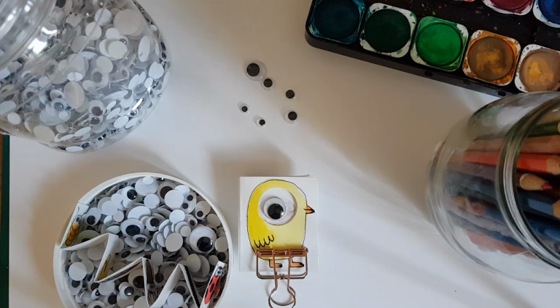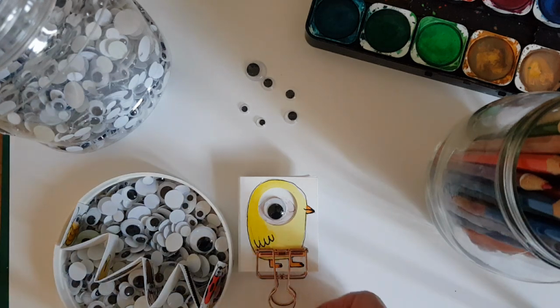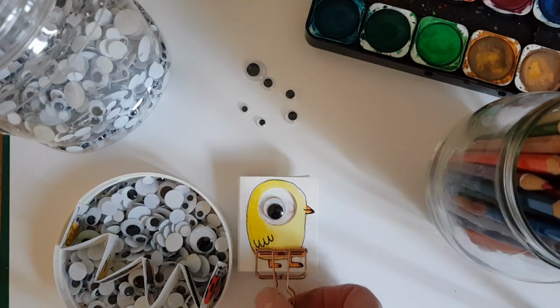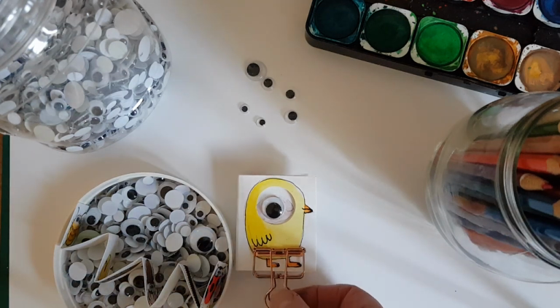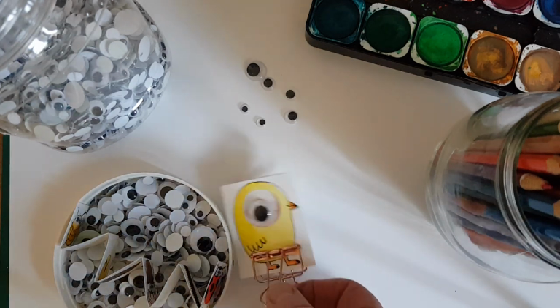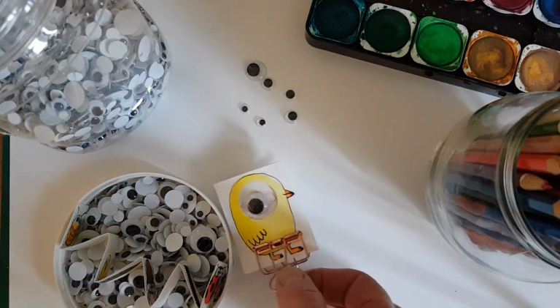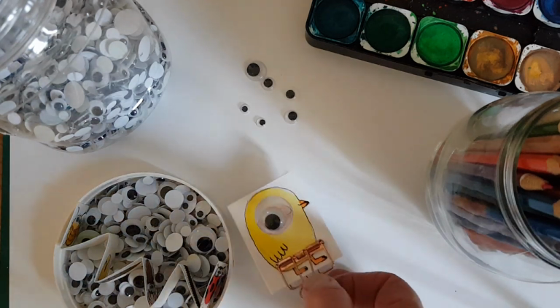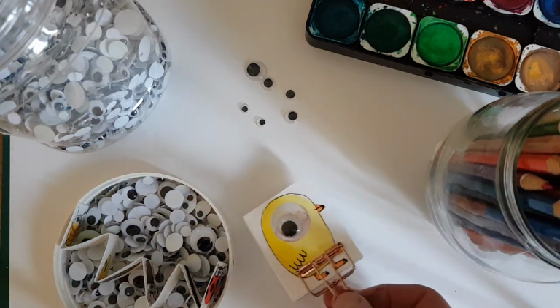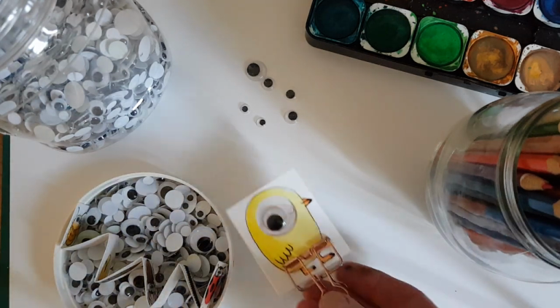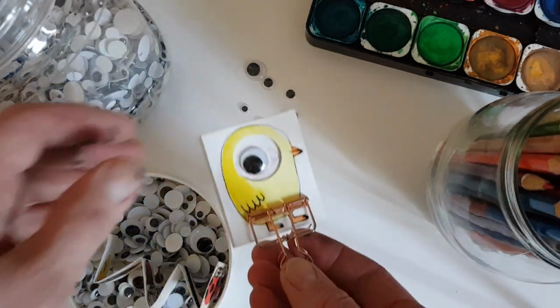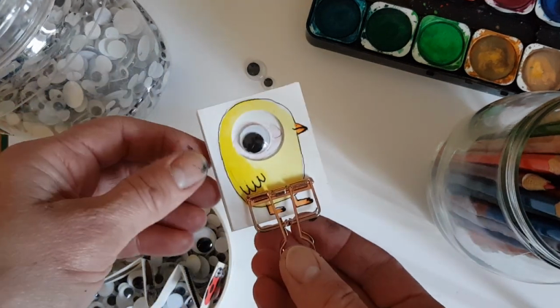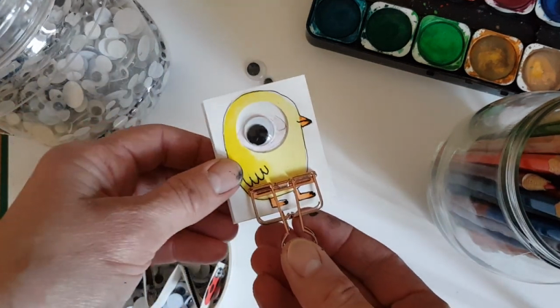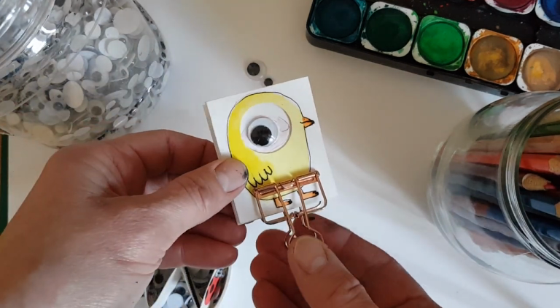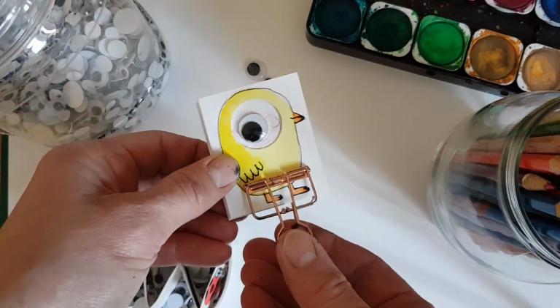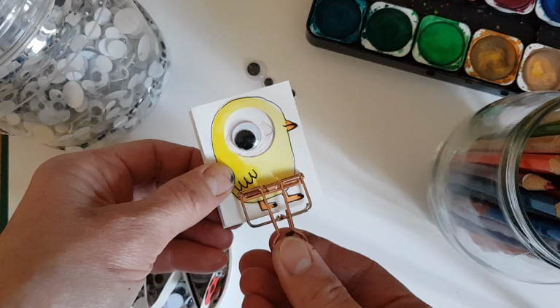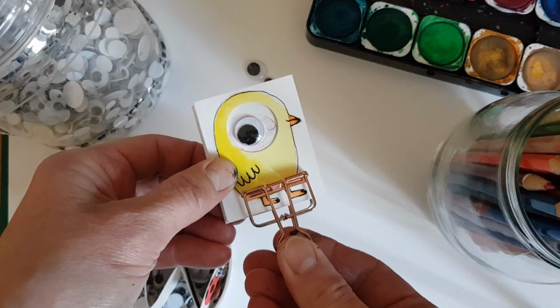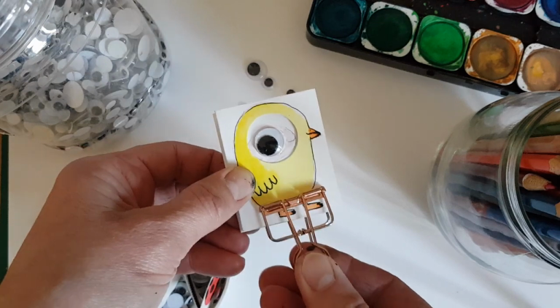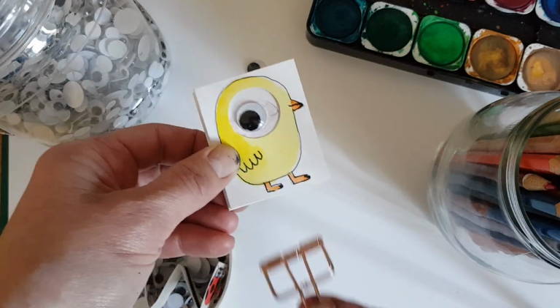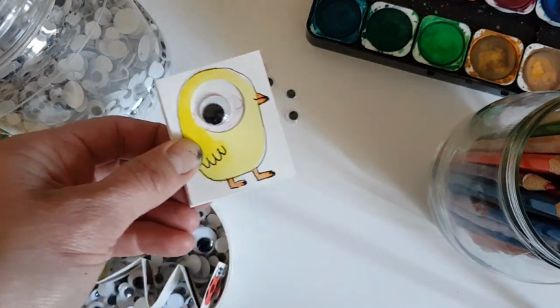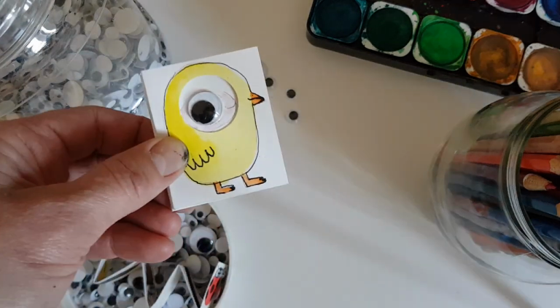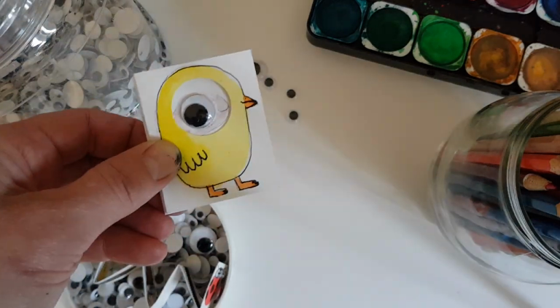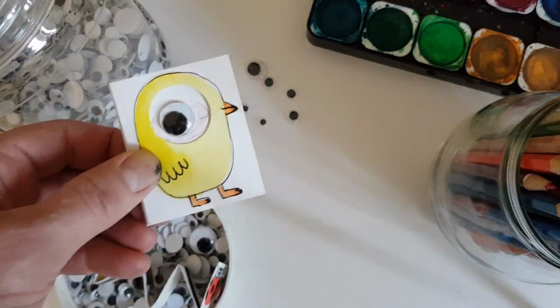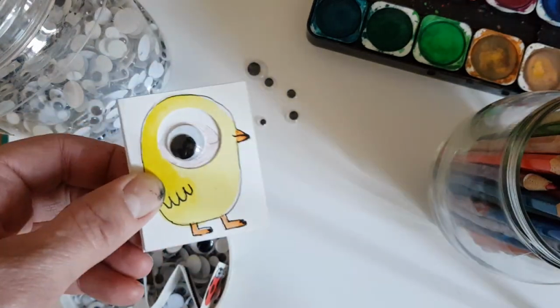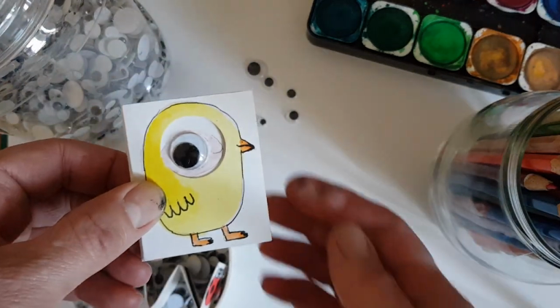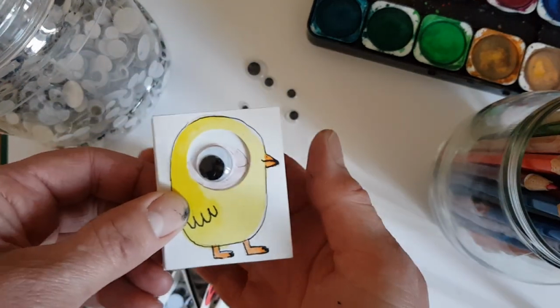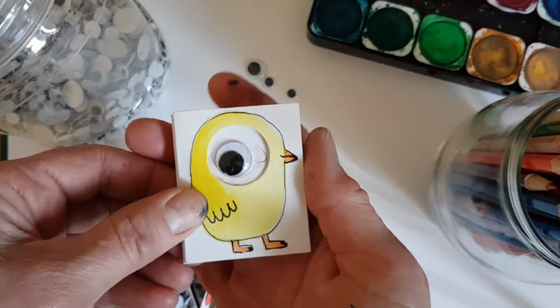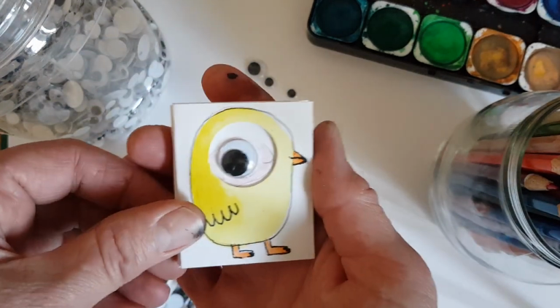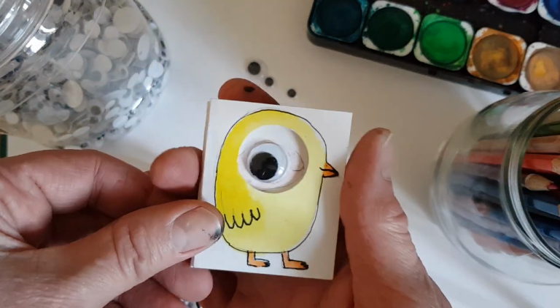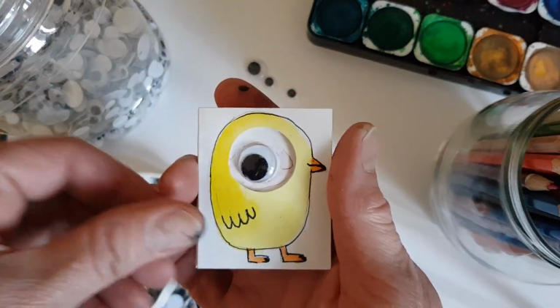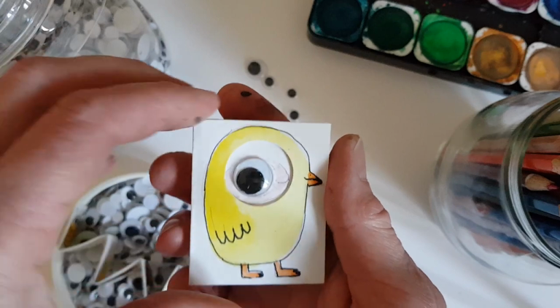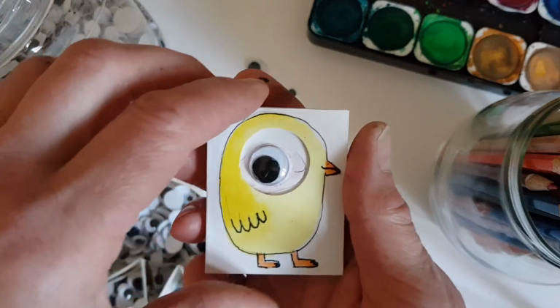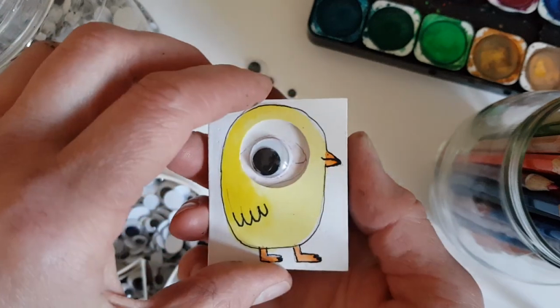Today's lesson is really quick because I've shown you how to make loads of these little concertina books, so I'm just going to show you what I've done. Instead of the book that eats itself, it's this one.